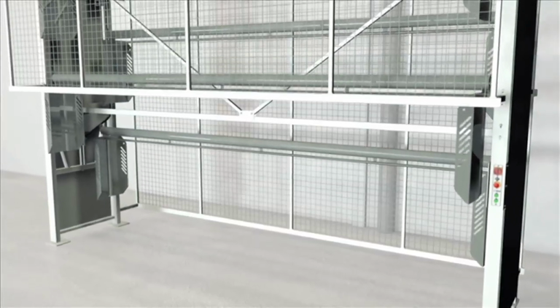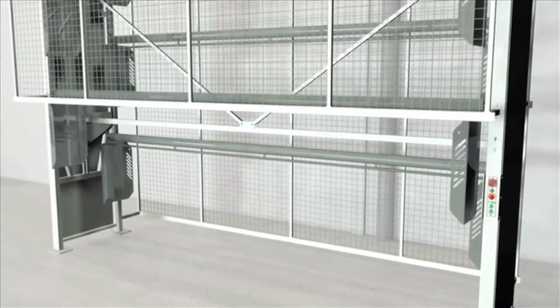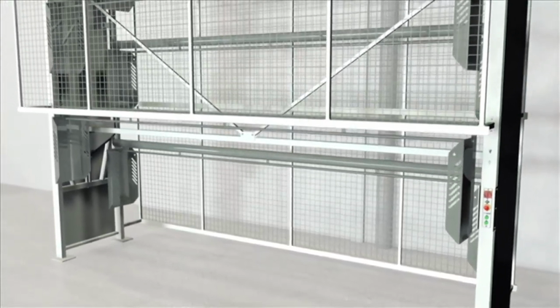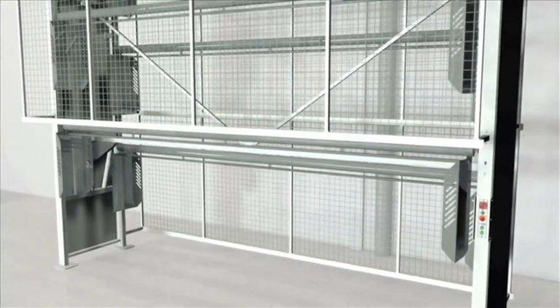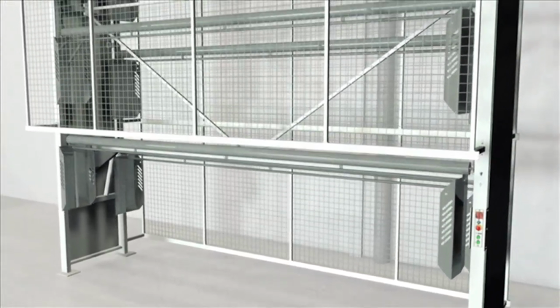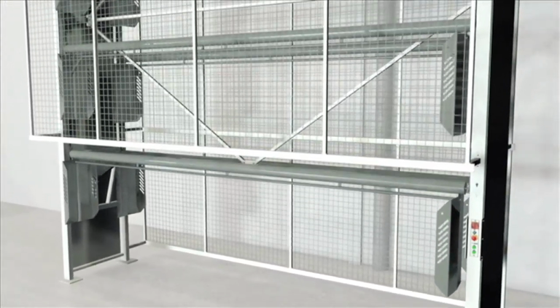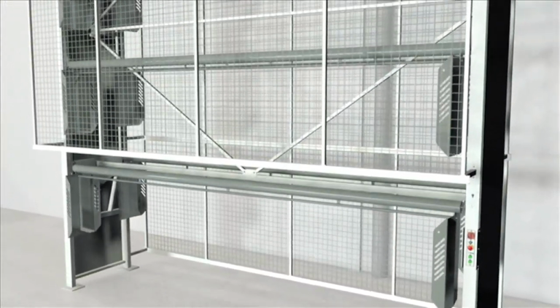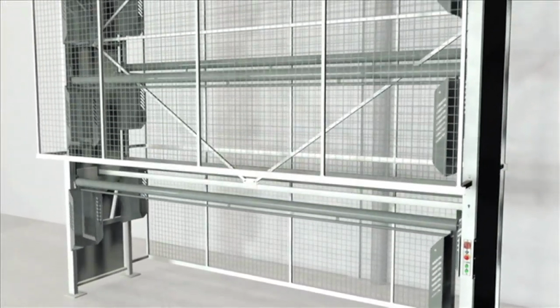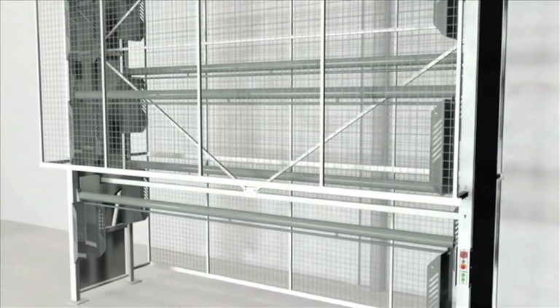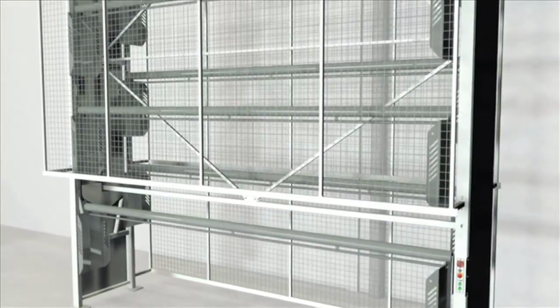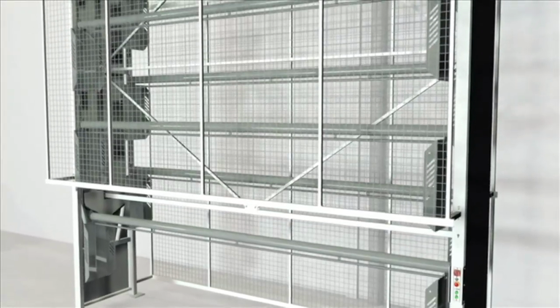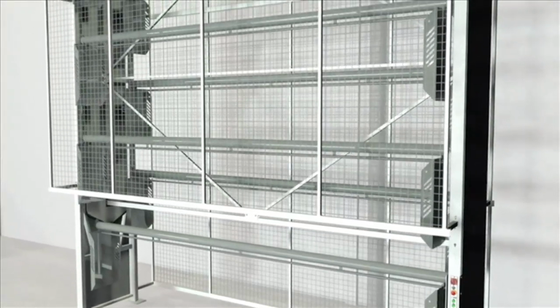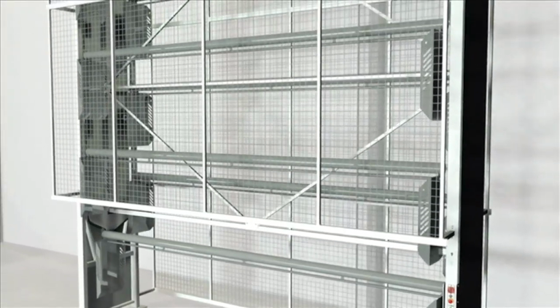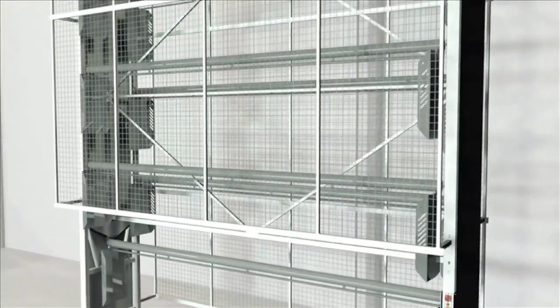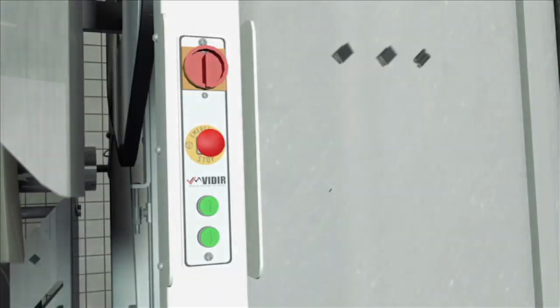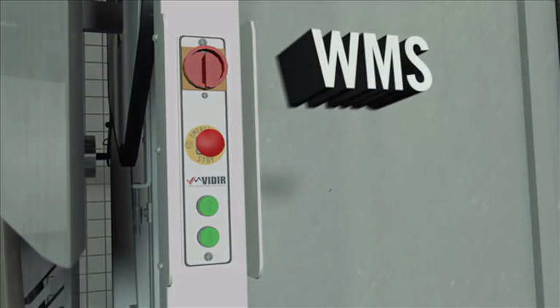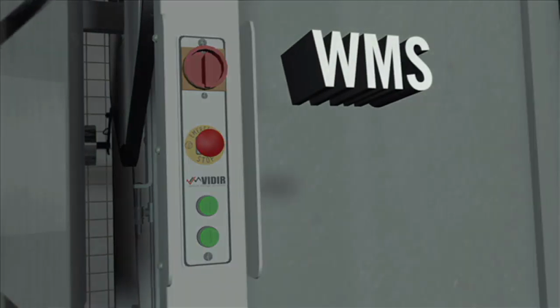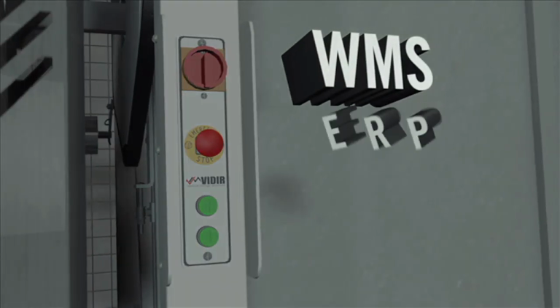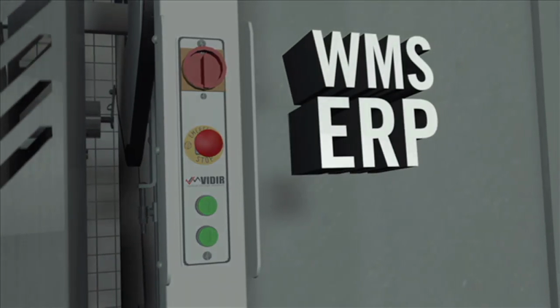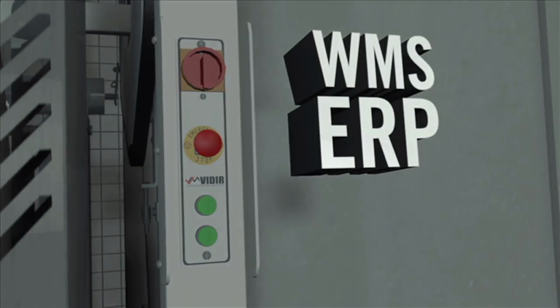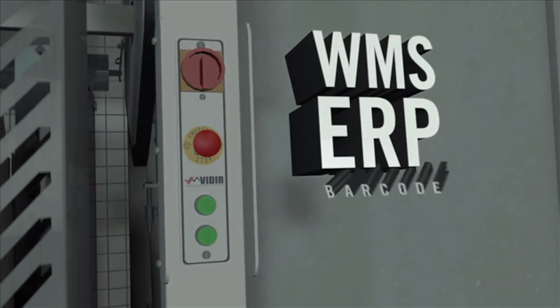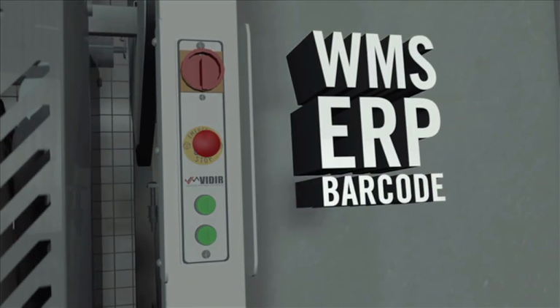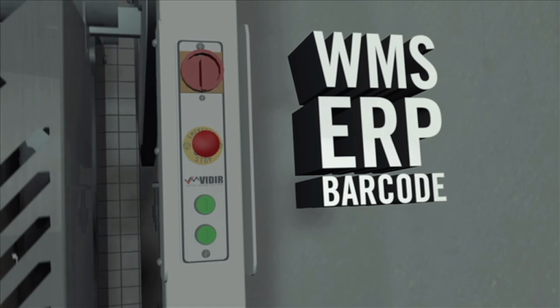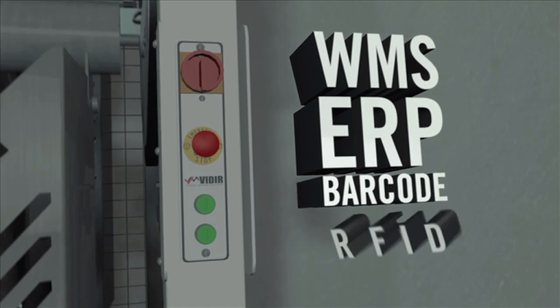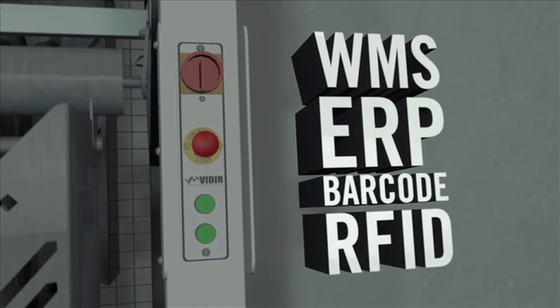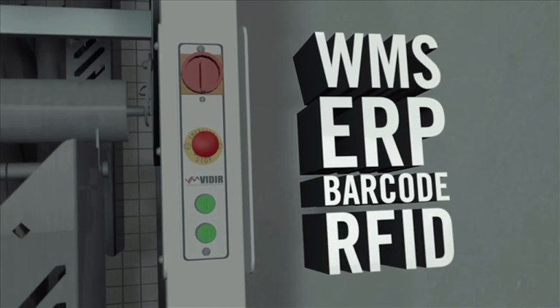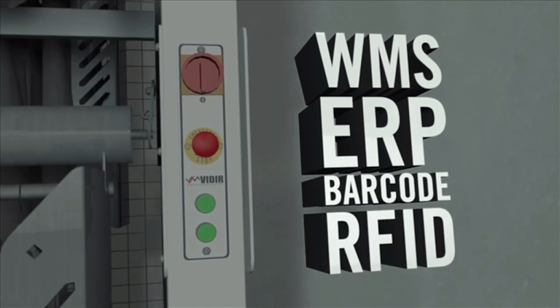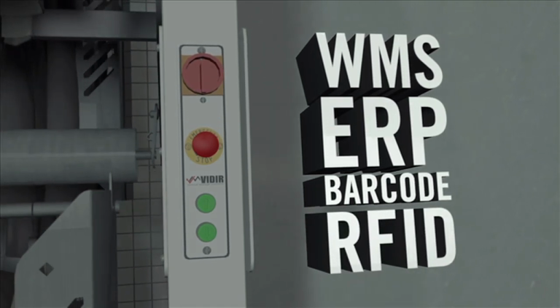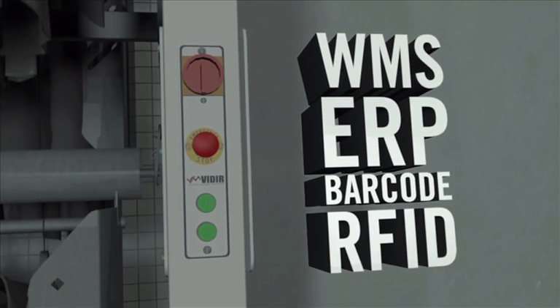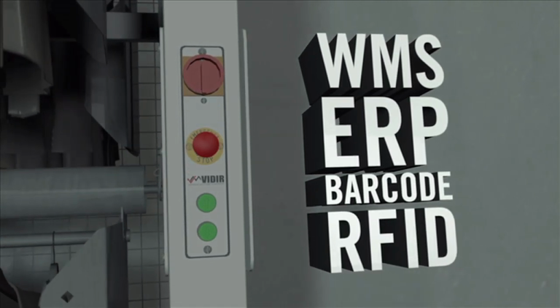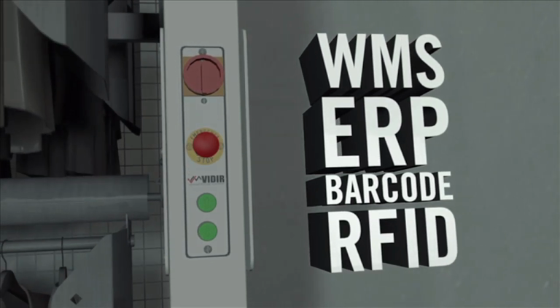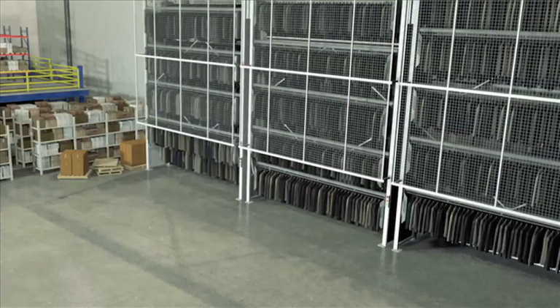Veeder's Garment Carousel can be semi or fully automated. A fully automated garment carousel can integrate with WMS, ERP, and various barcode and RFID systems for real-time inventory management.